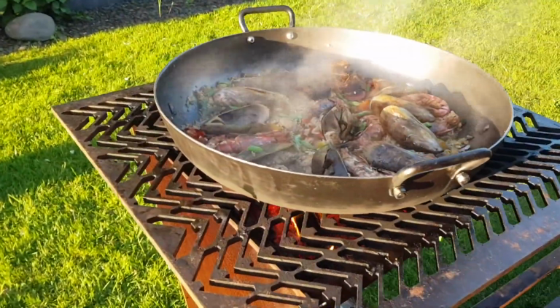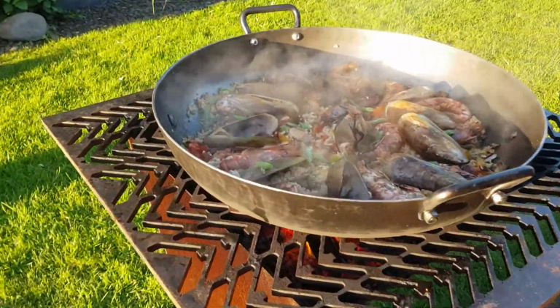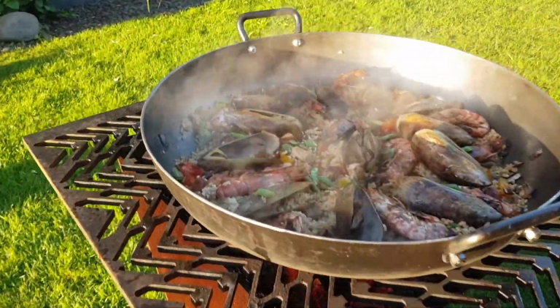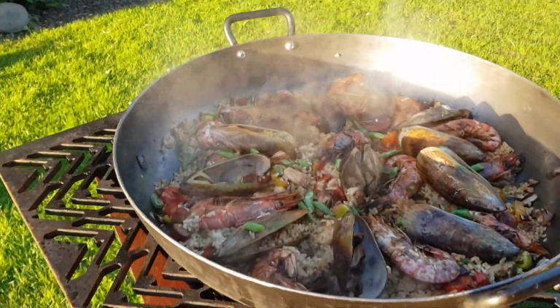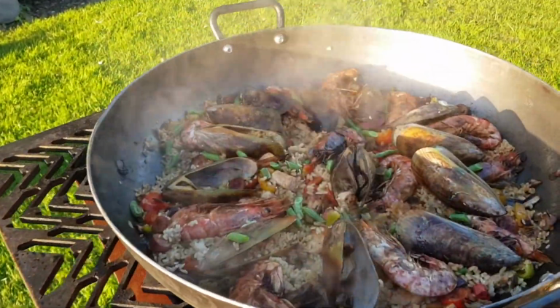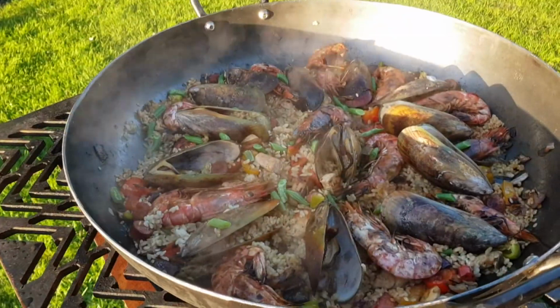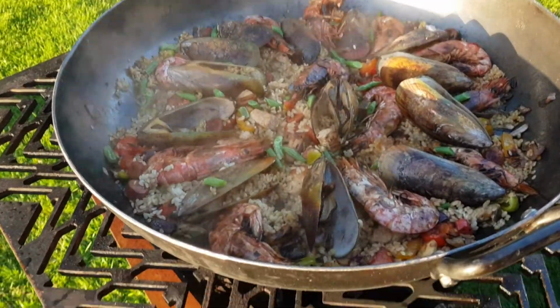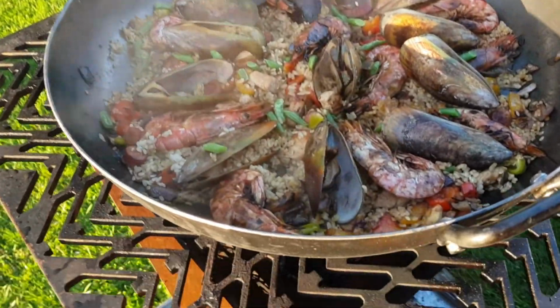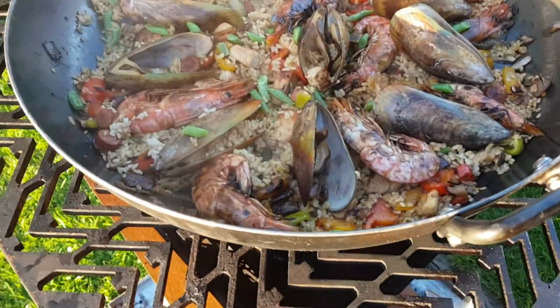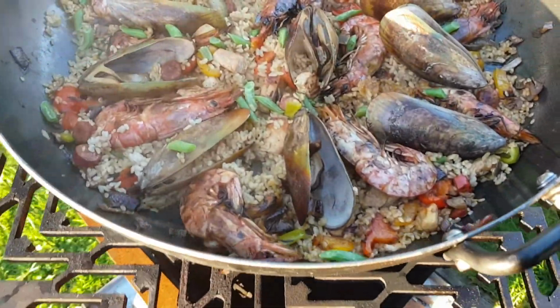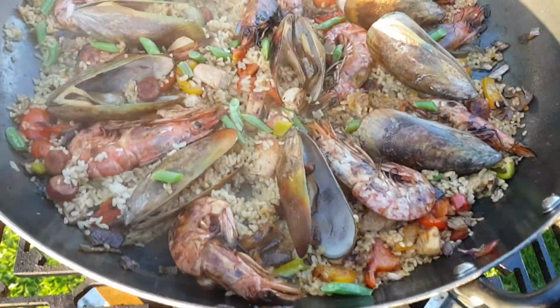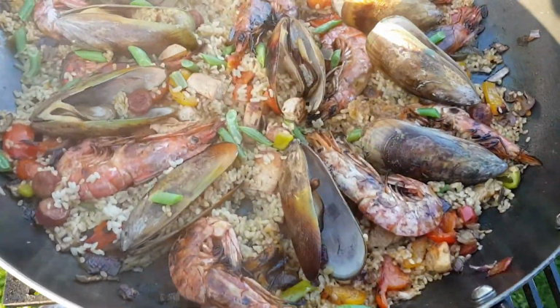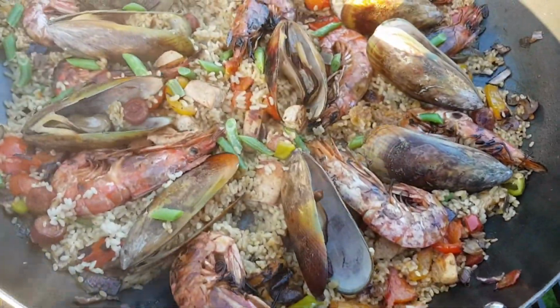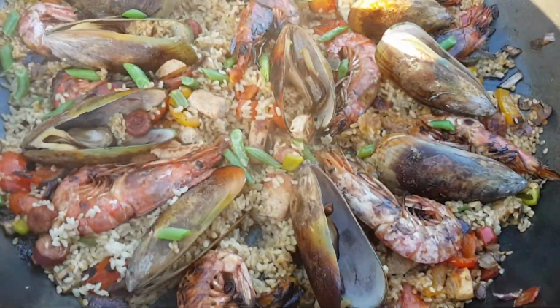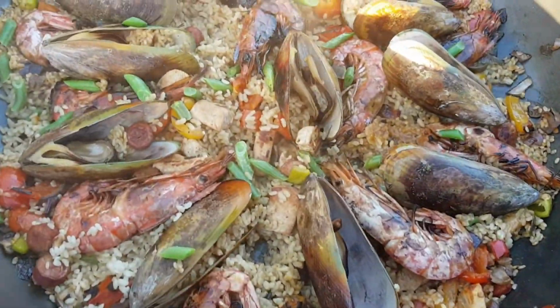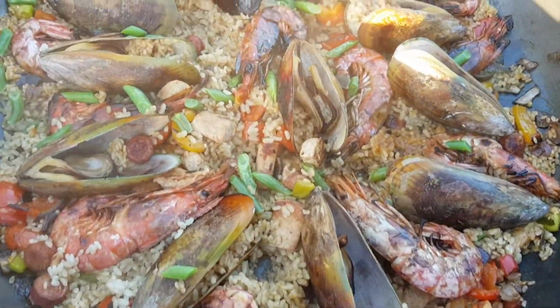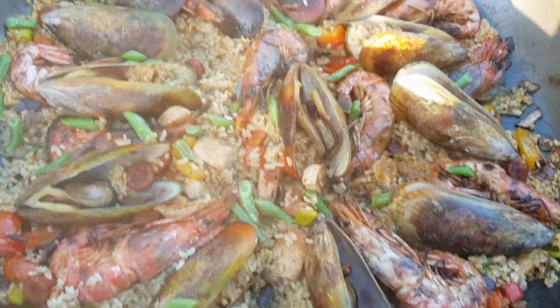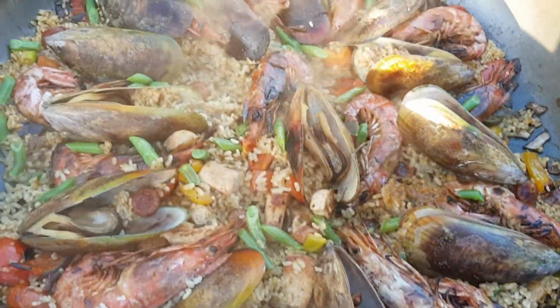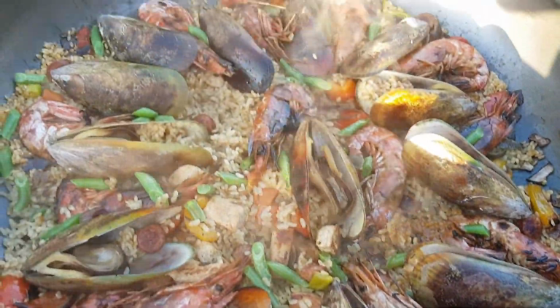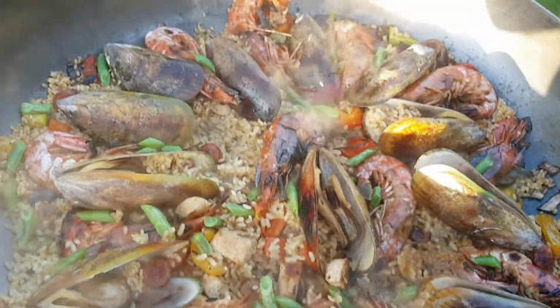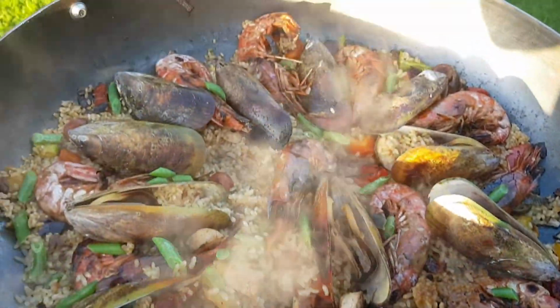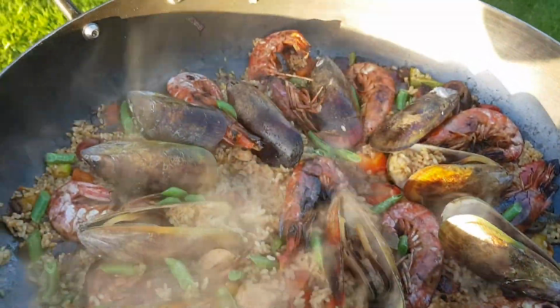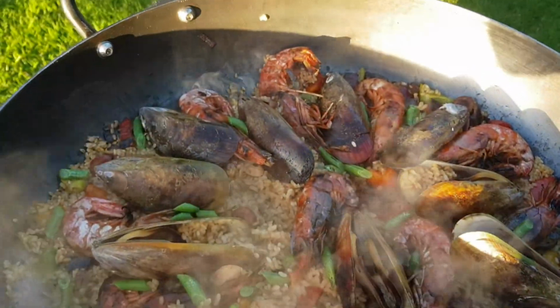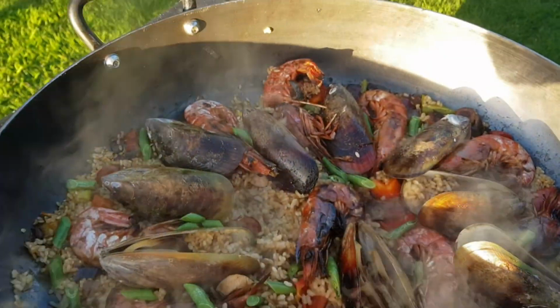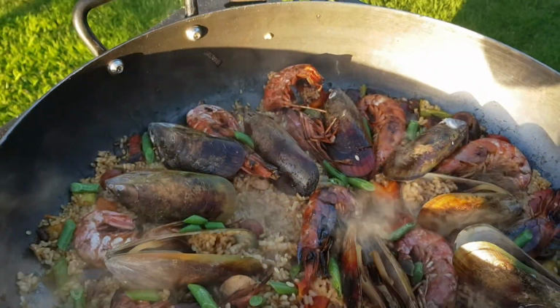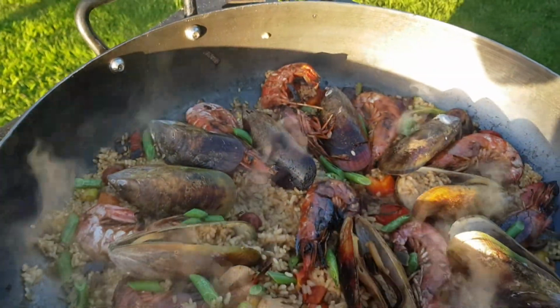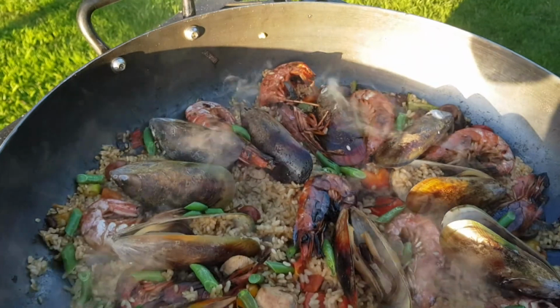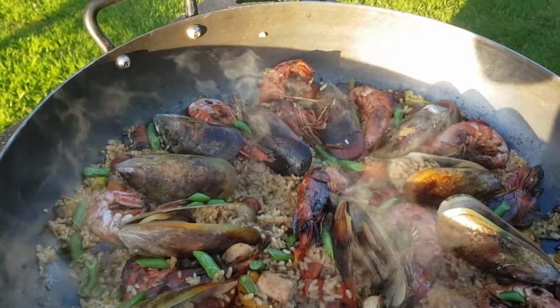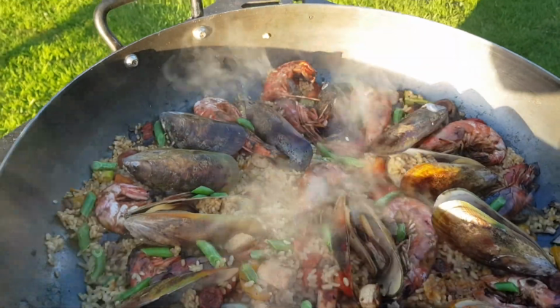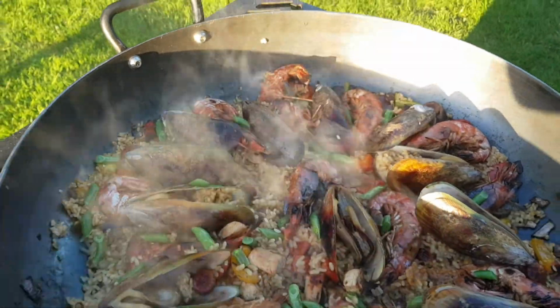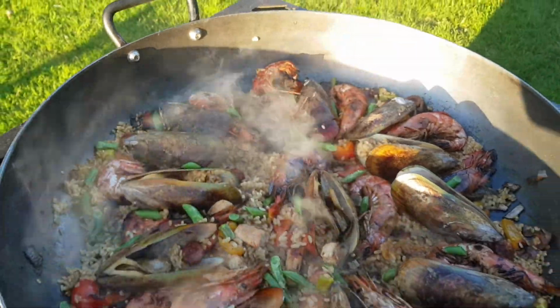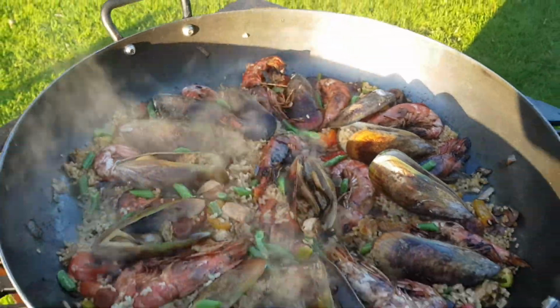Might have a finished piler going on in here. Ooh, look at that. Nice.